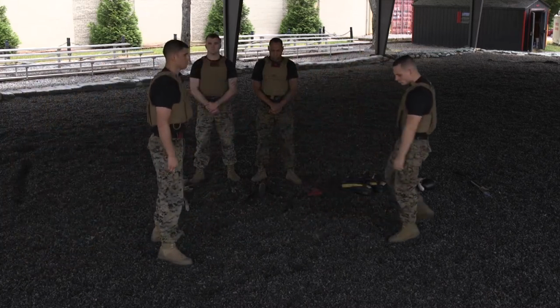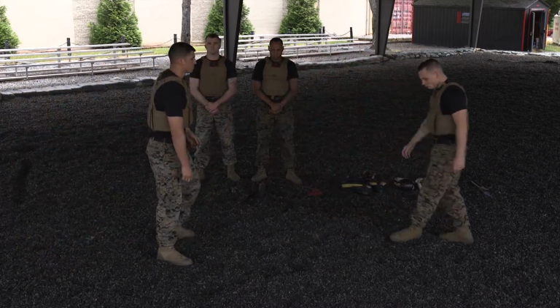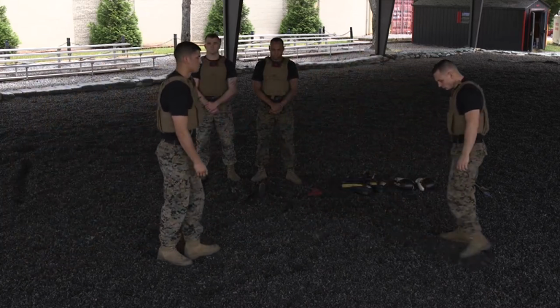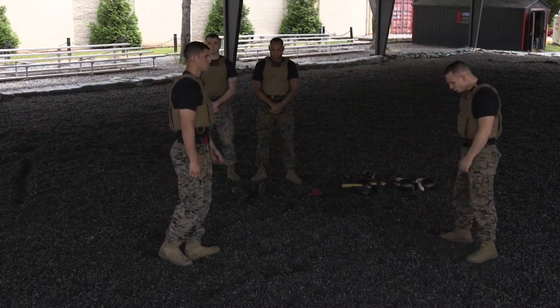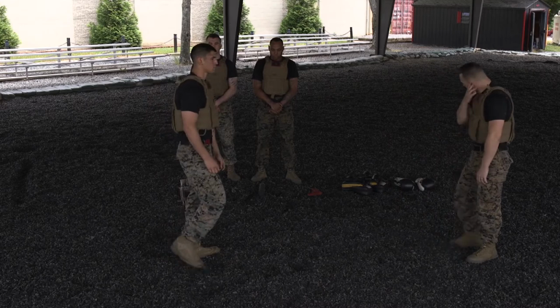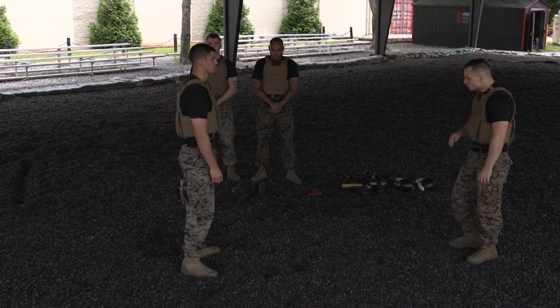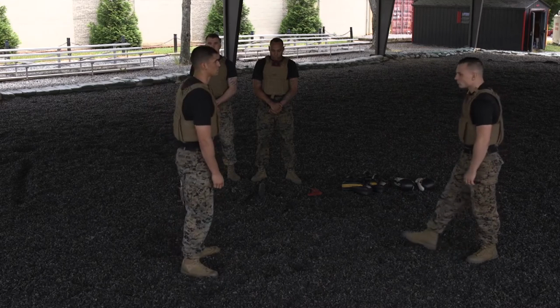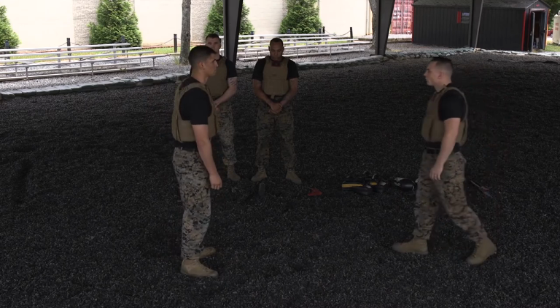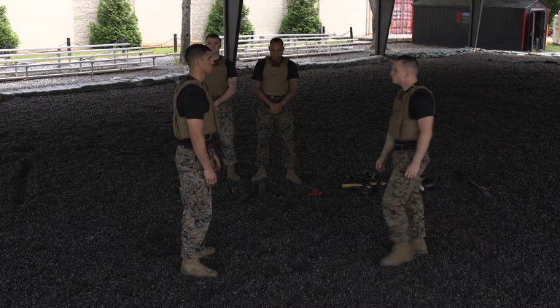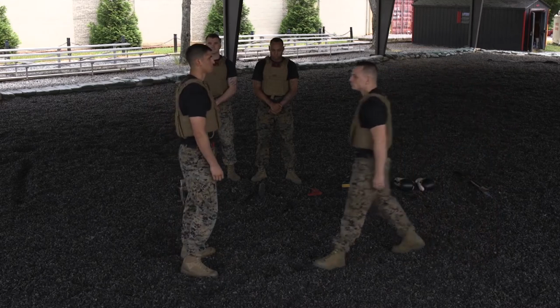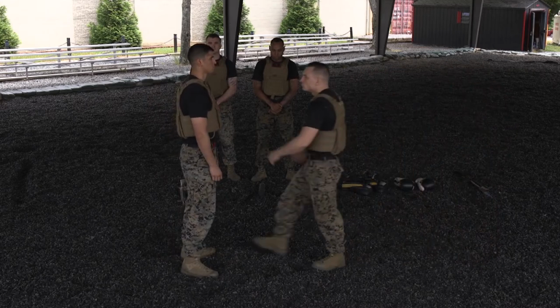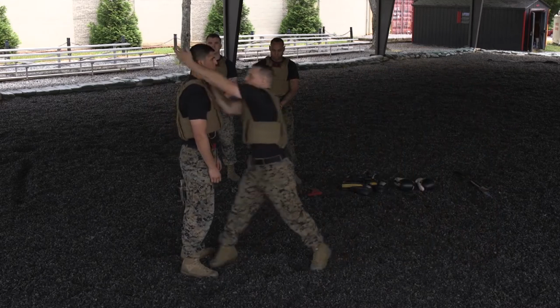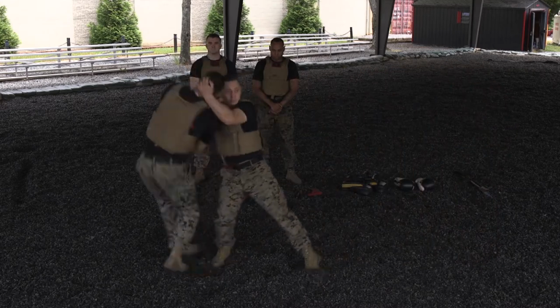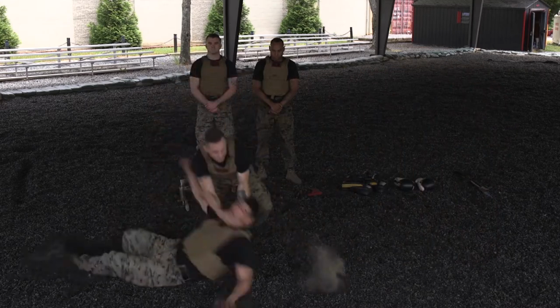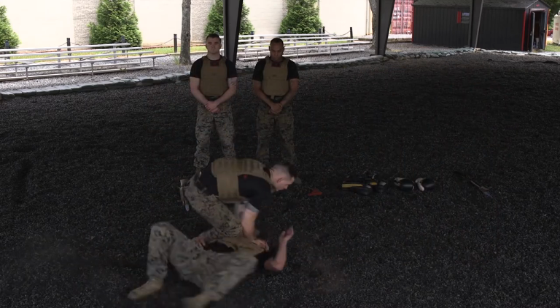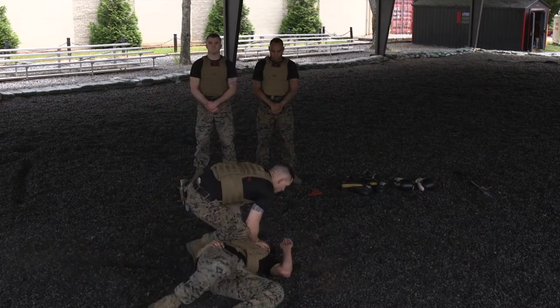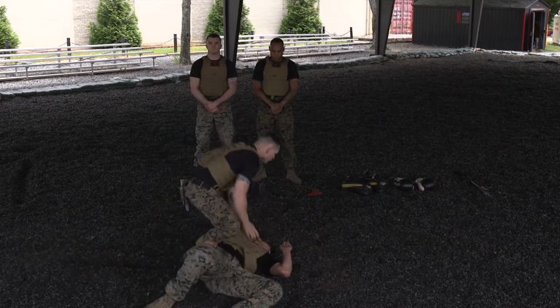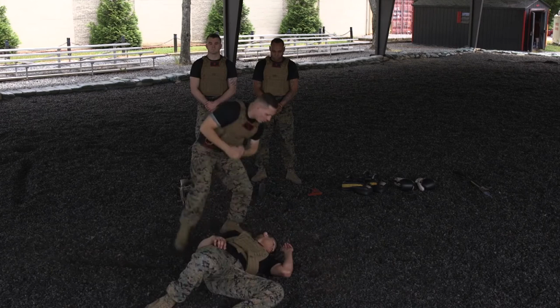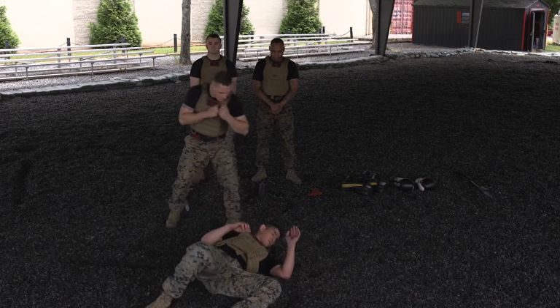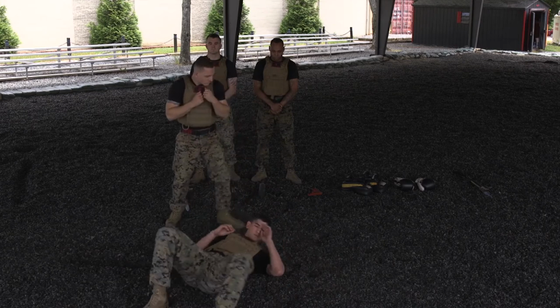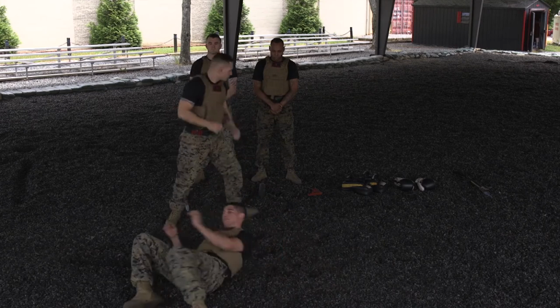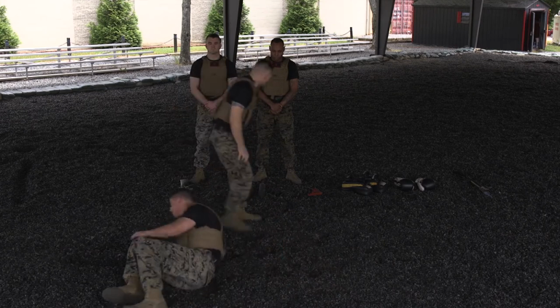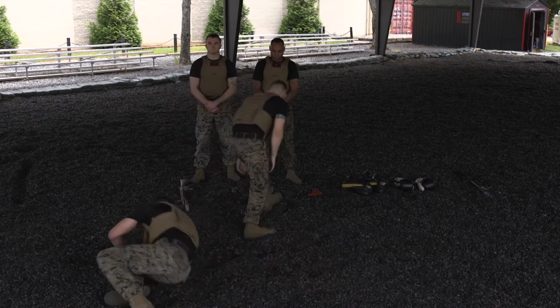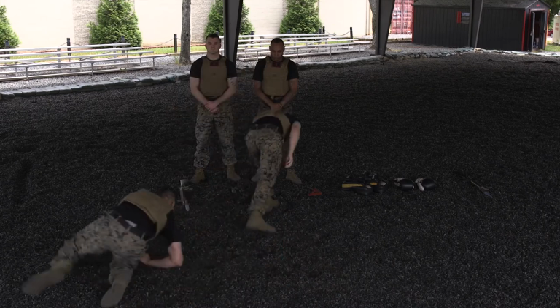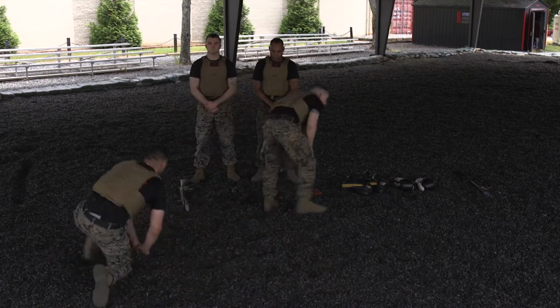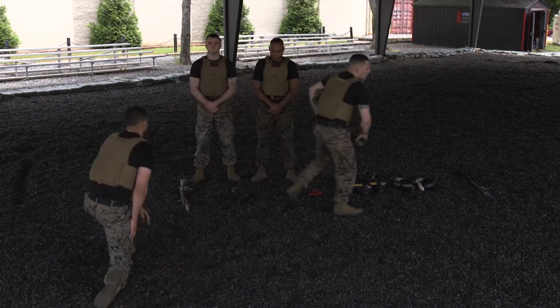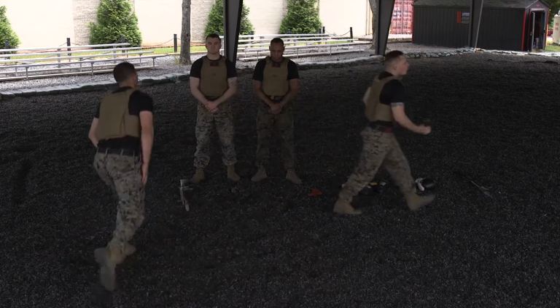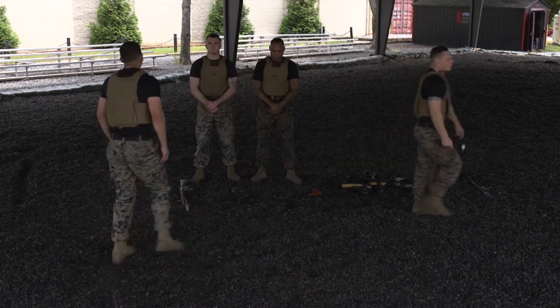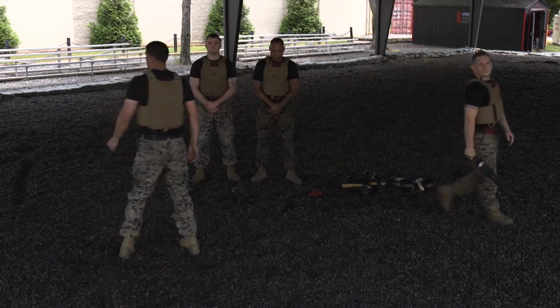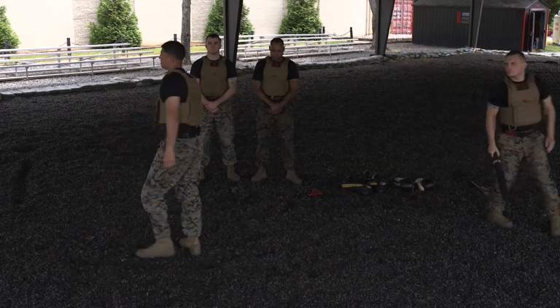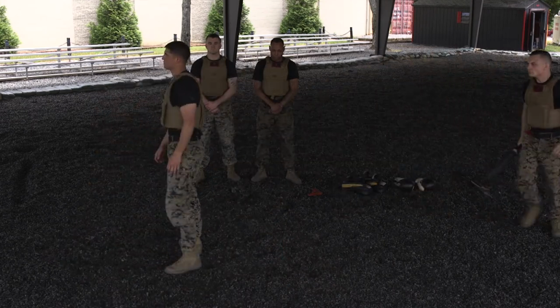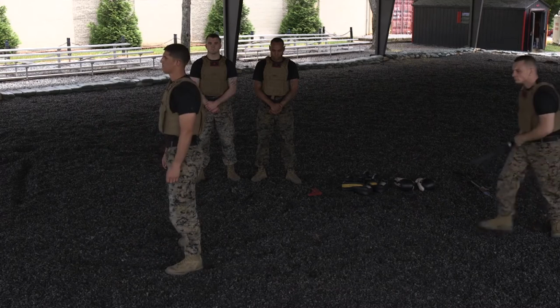Our last belt level, black belt — the first technique you're going to see is a neck crank. The last technique we're going to demonstrate from the five belt levels for you today is going to be a garrotte from the rear.